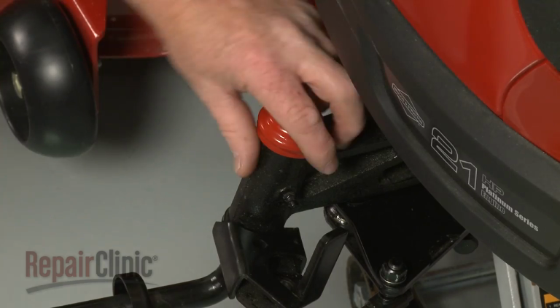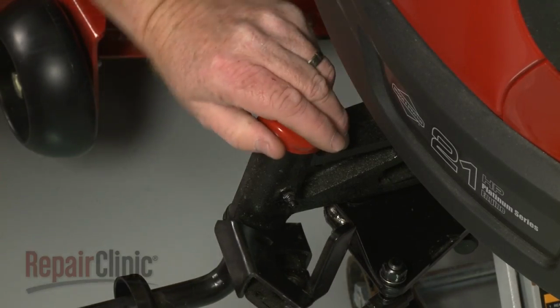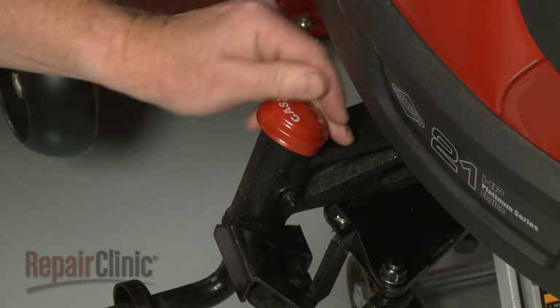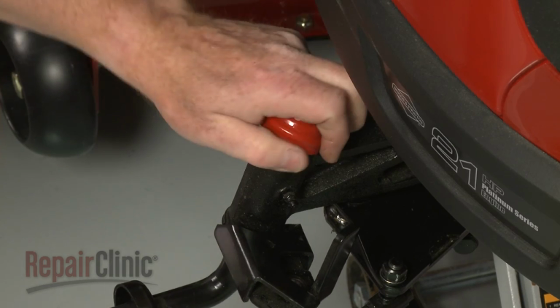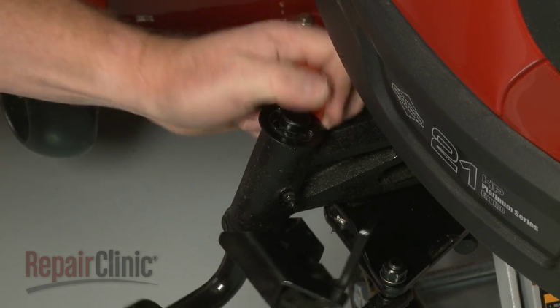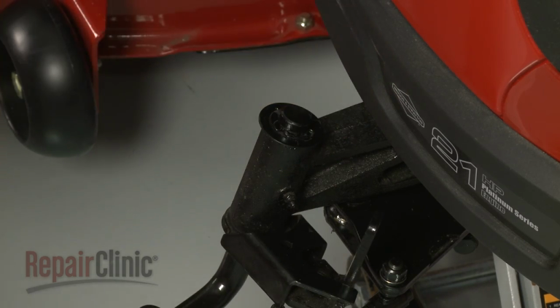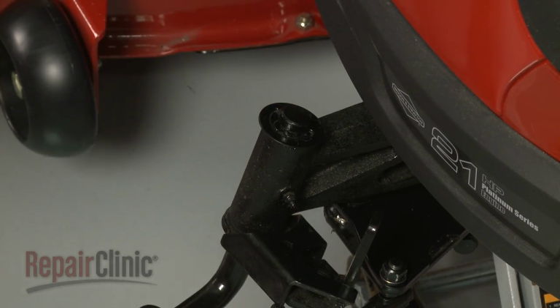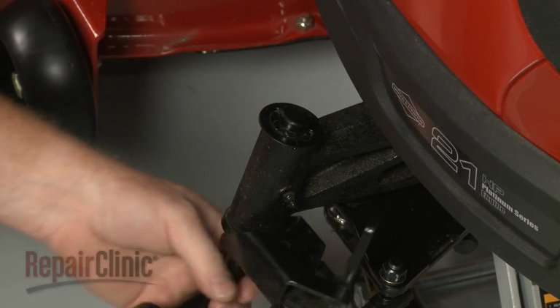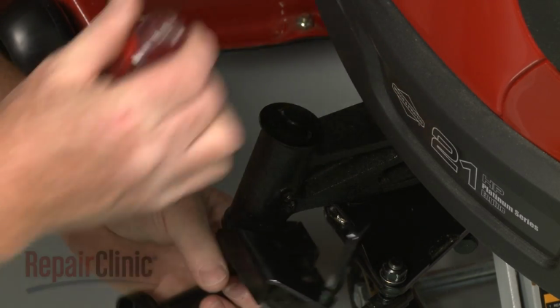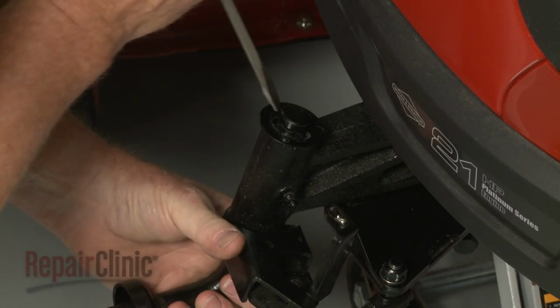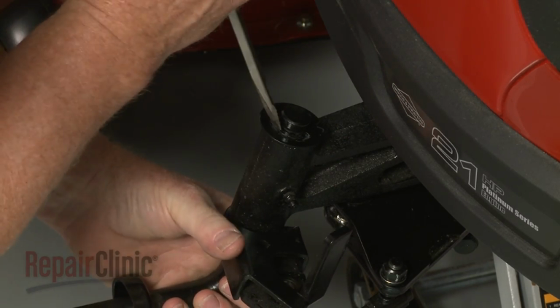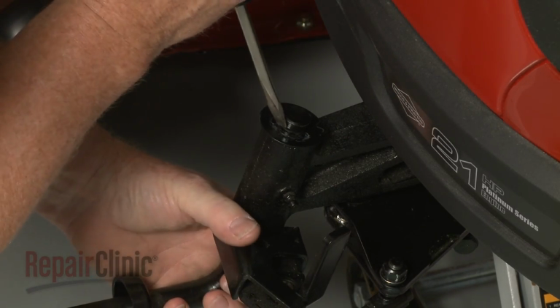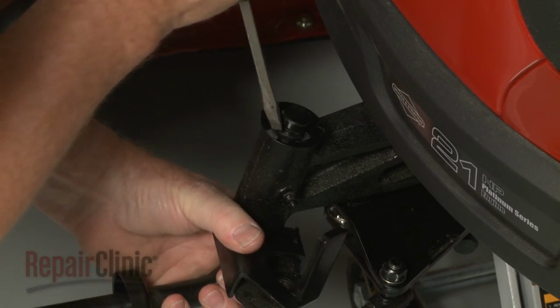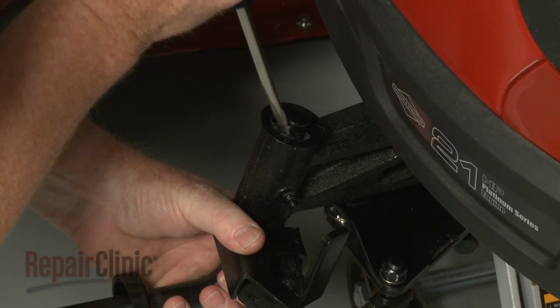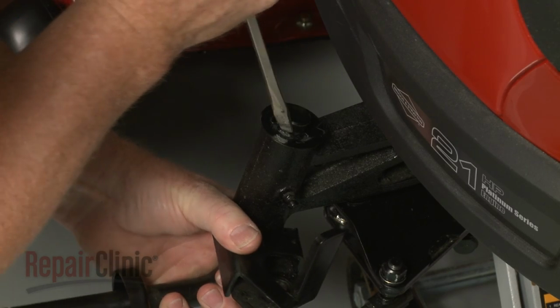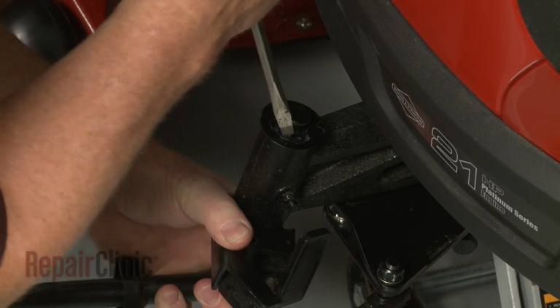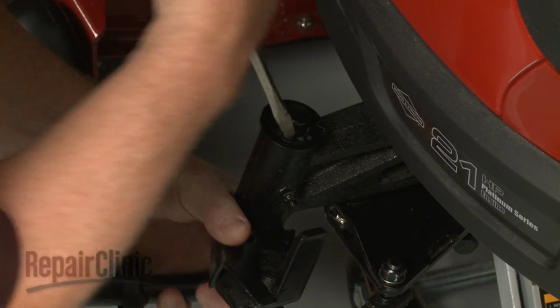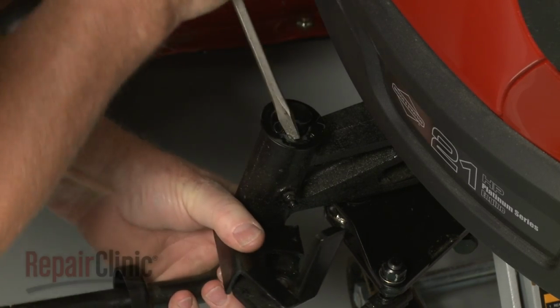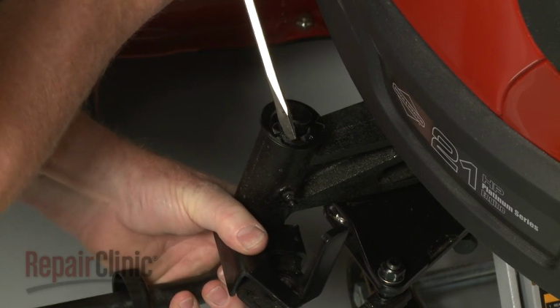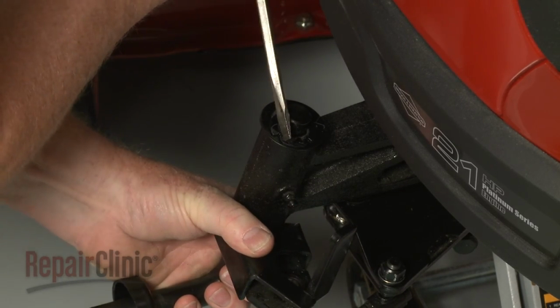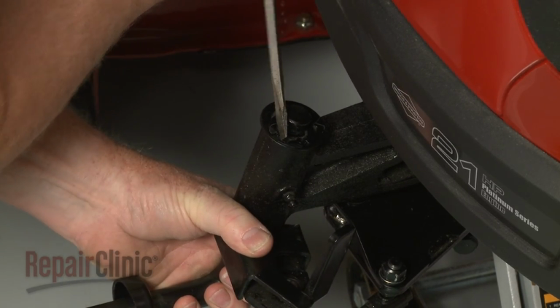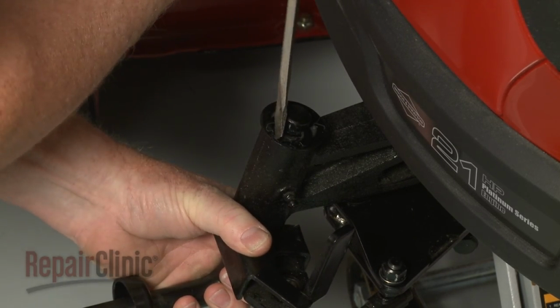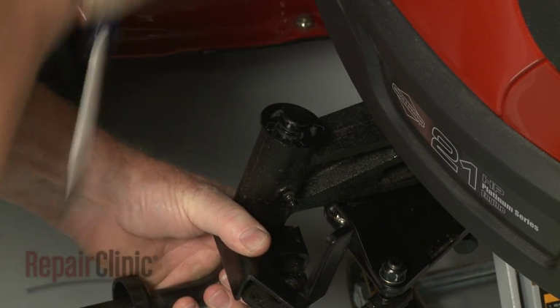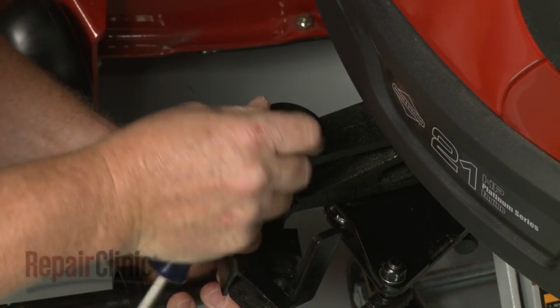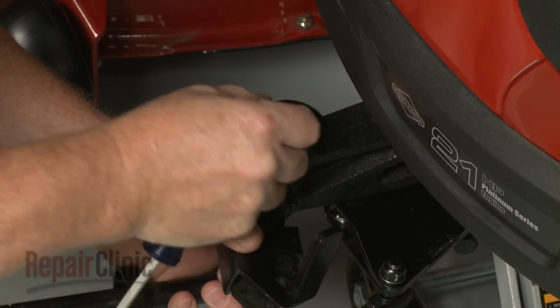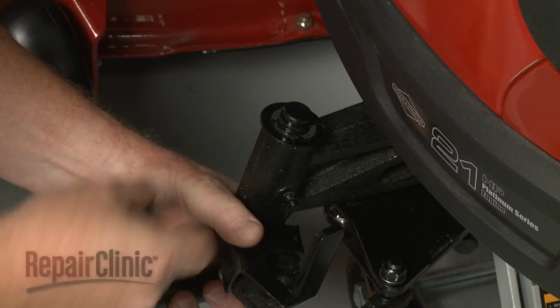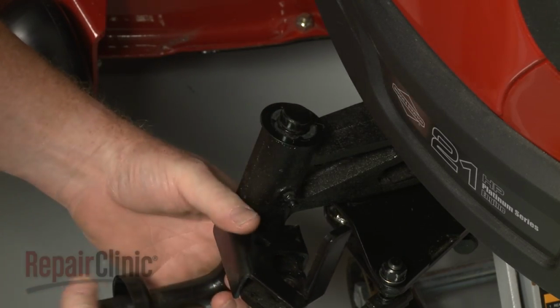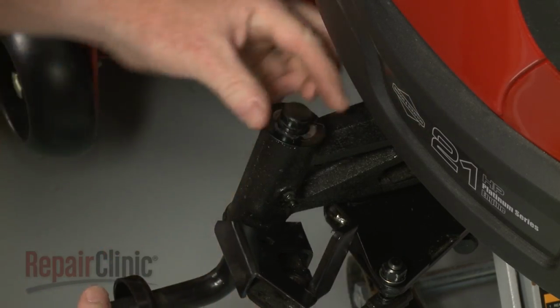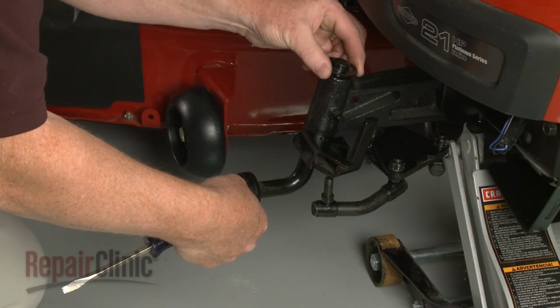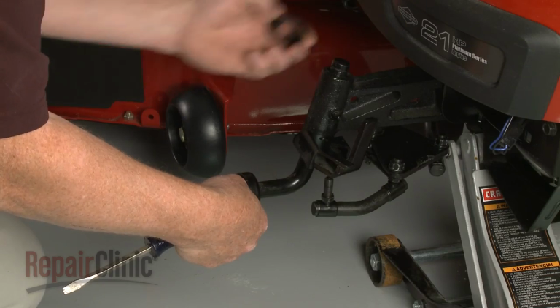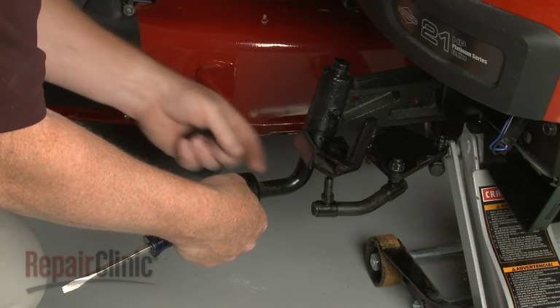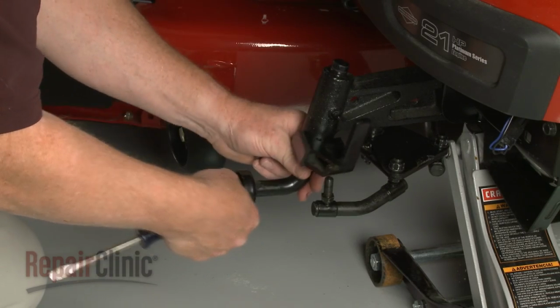Remove the dust cap and use the large flathead screwdriver to help pry off the E-clip securing the spindle to the front axle. Slide out the old spindle.